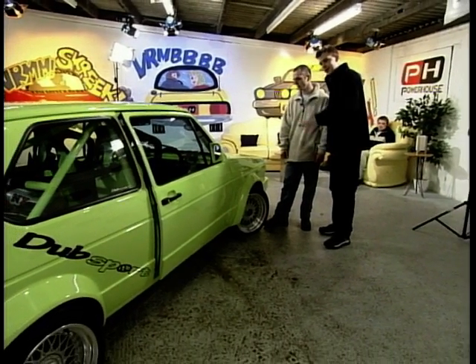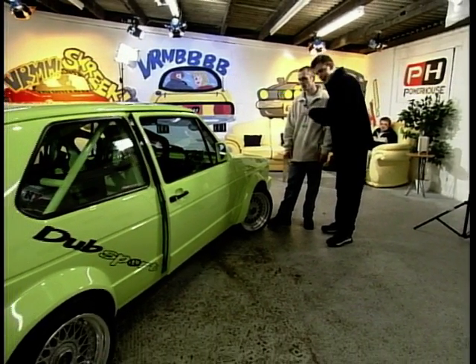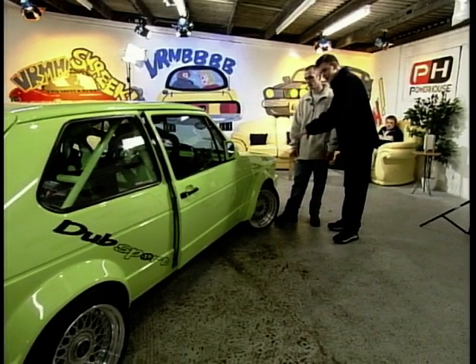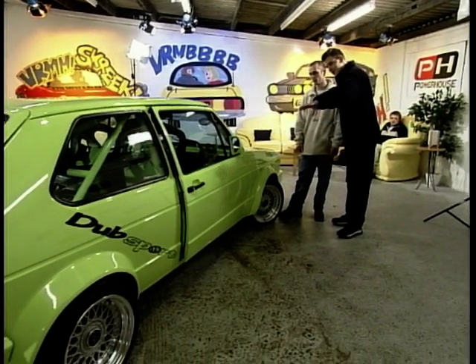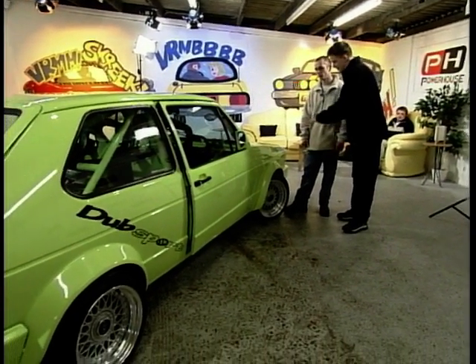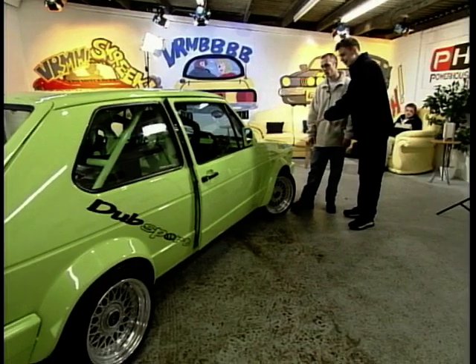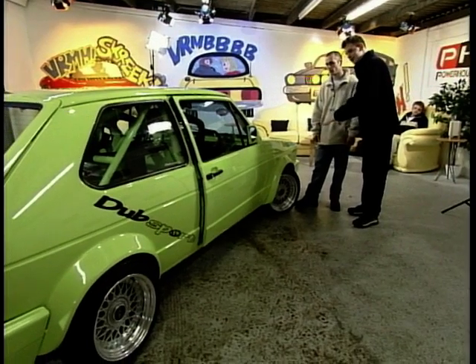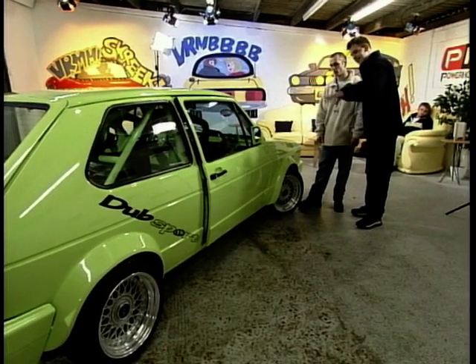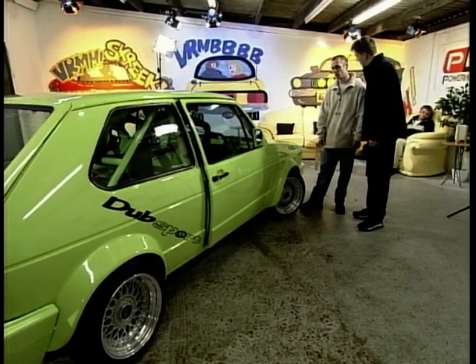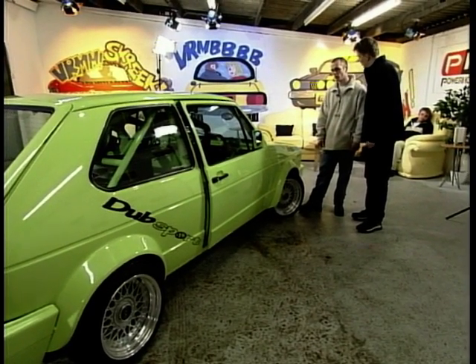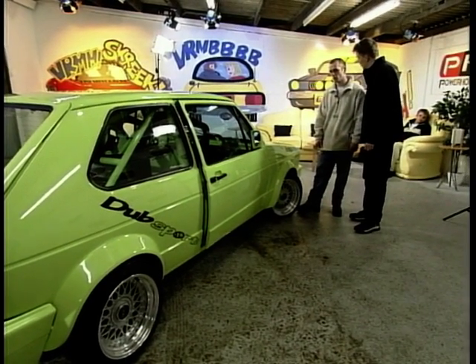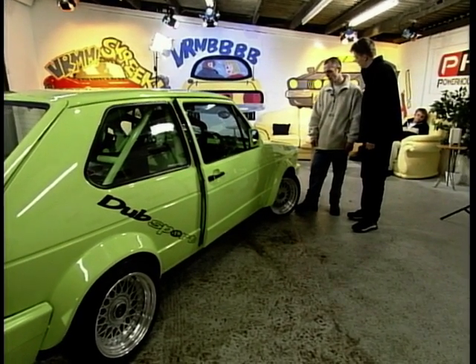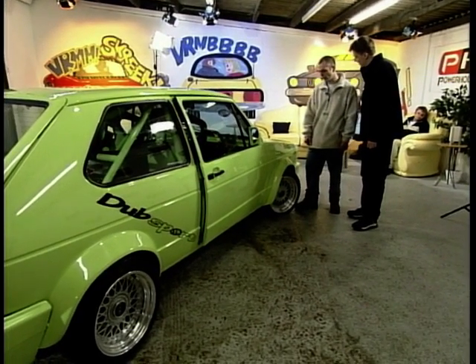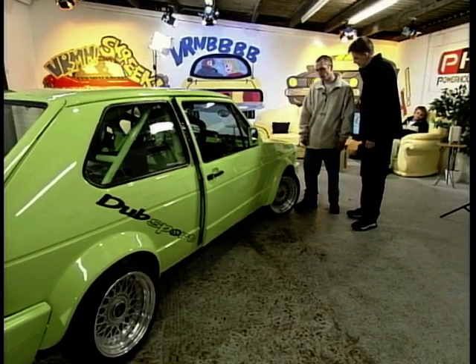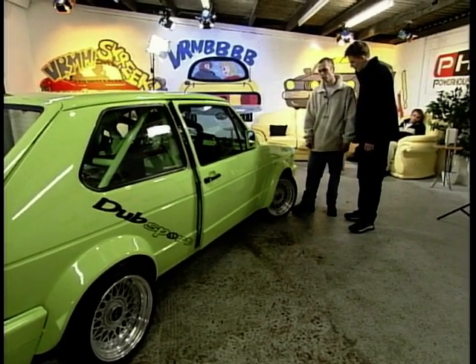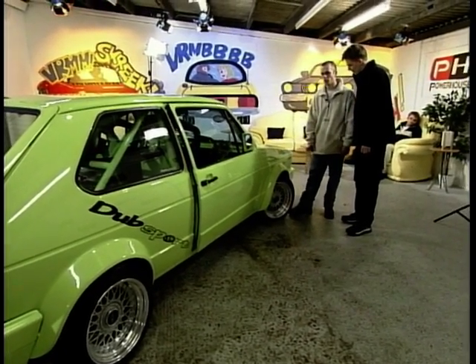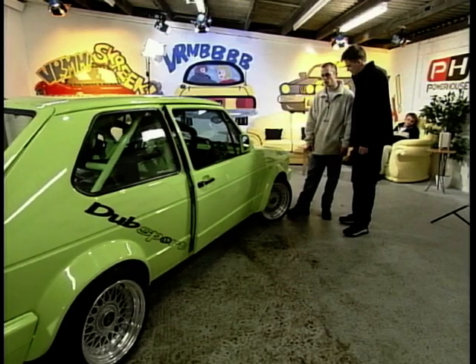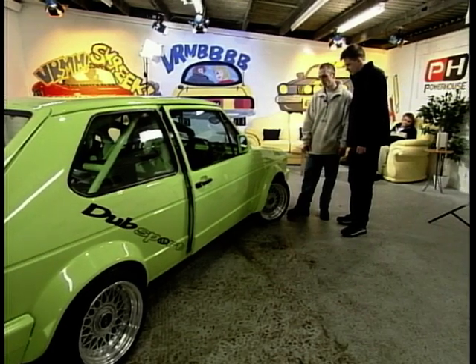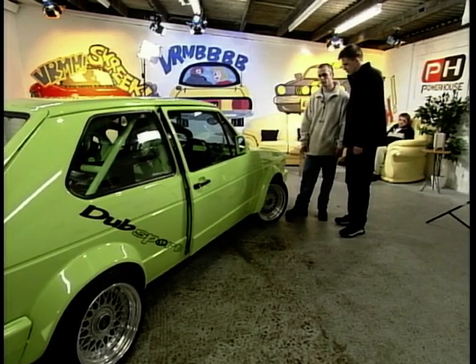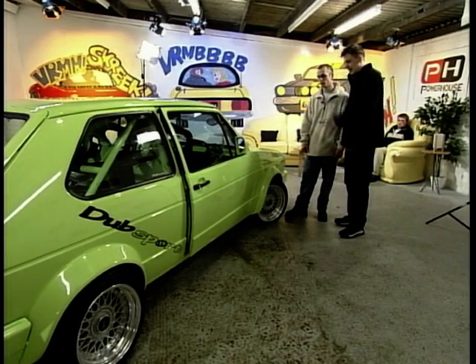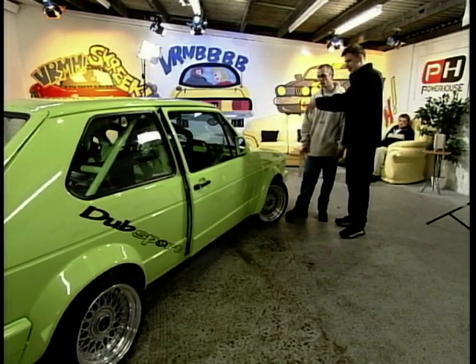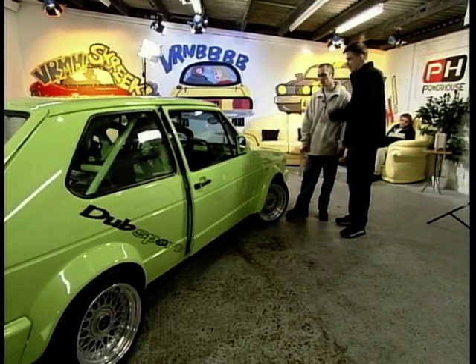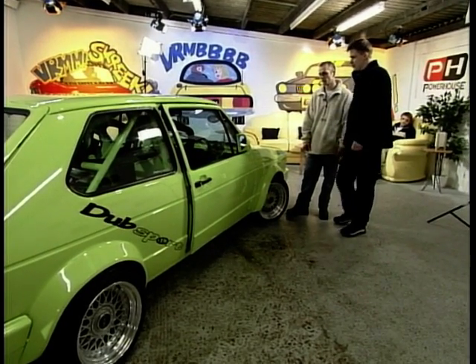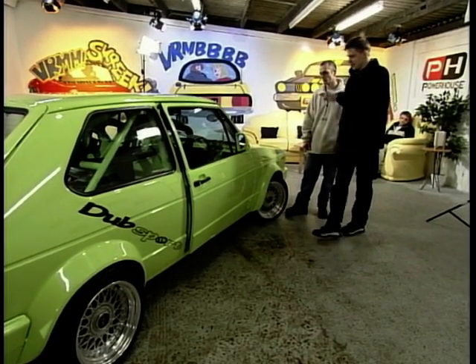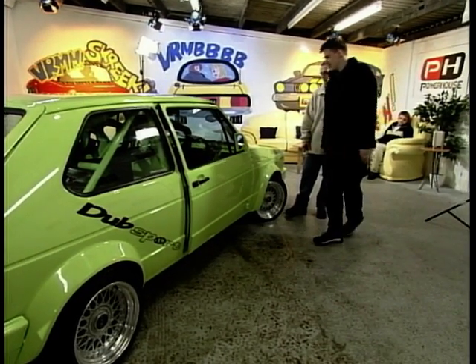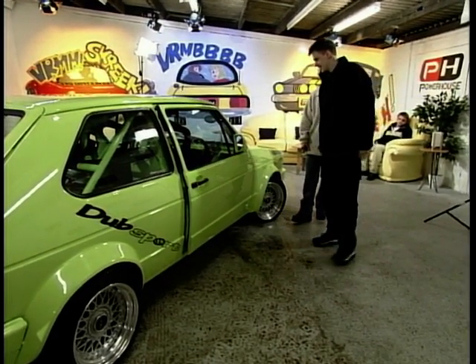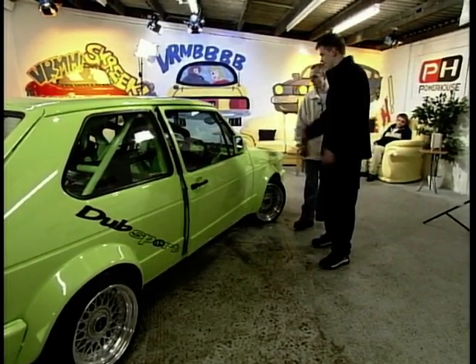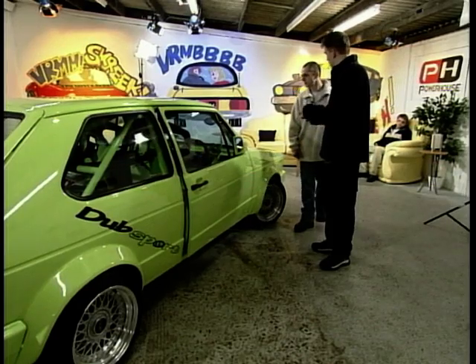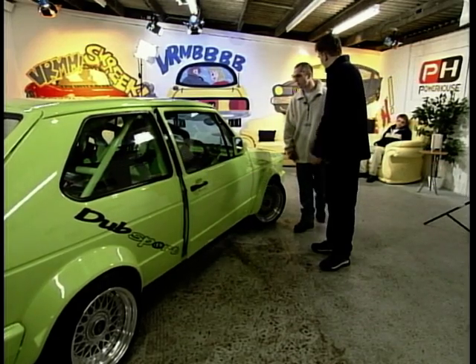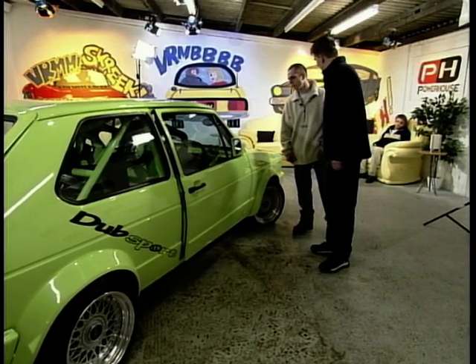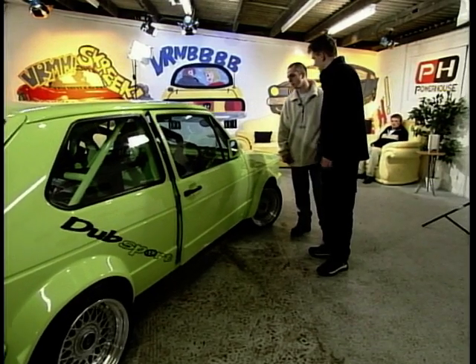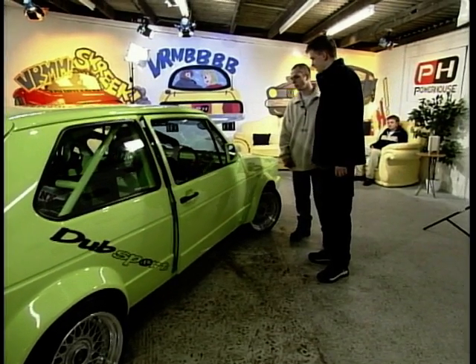To get those in, I notice you've gone for the wide arch option. They've come direct from Germany. And DTM wing mirrors — a nice little touch. They've been brought in as well.